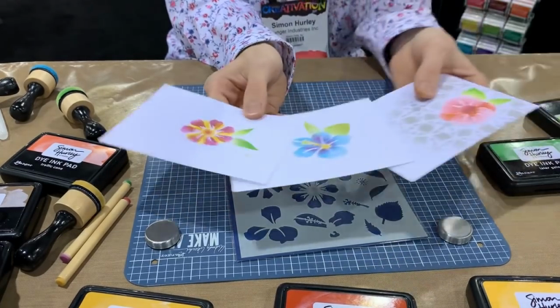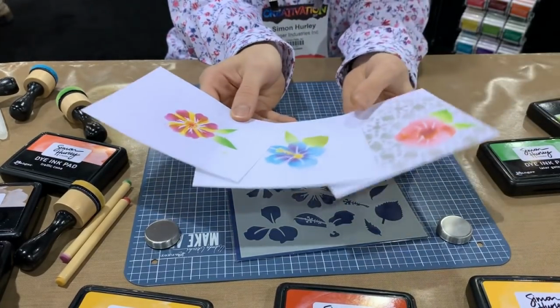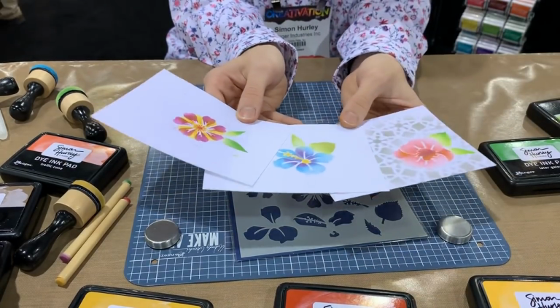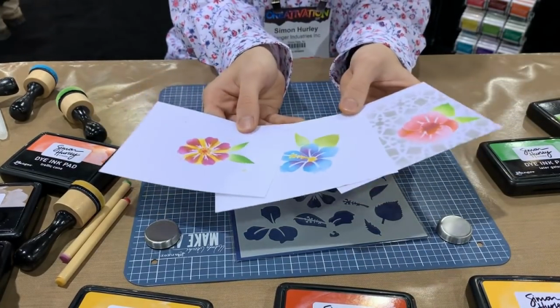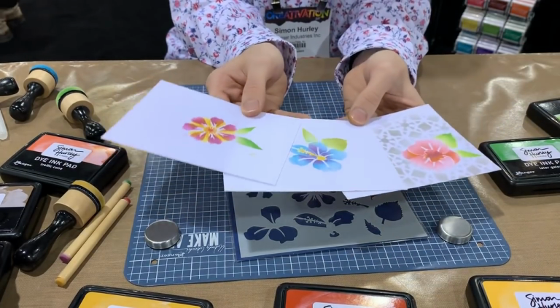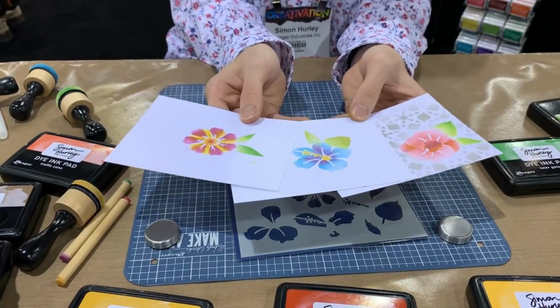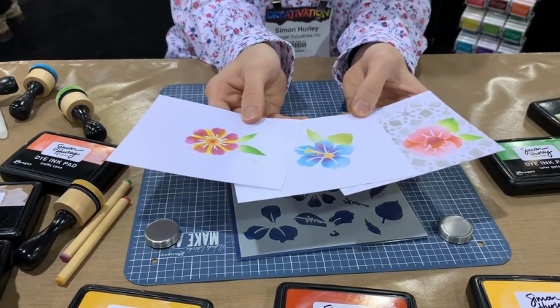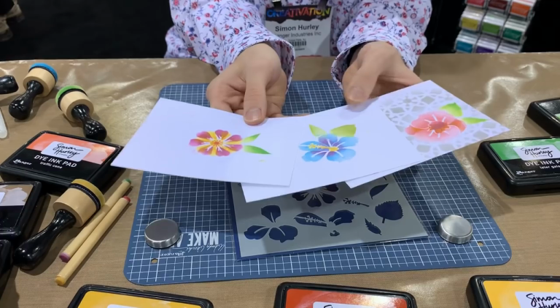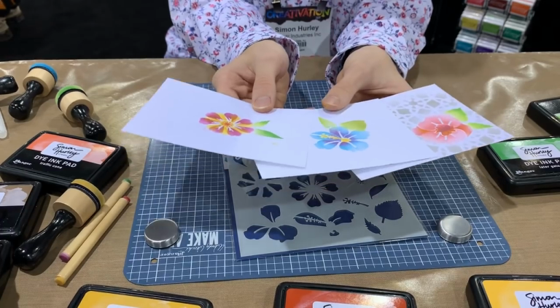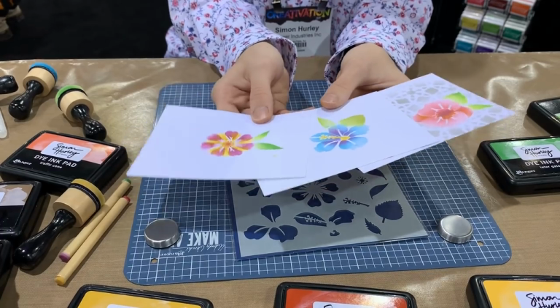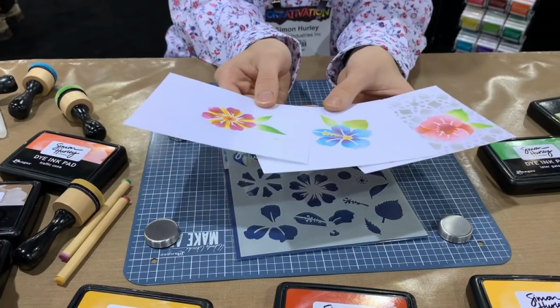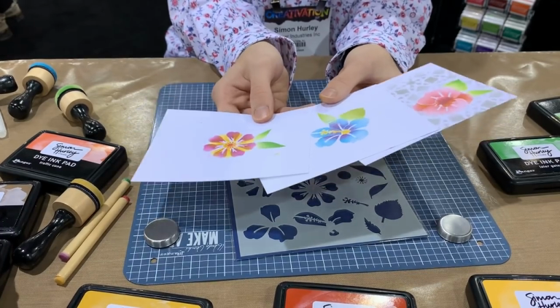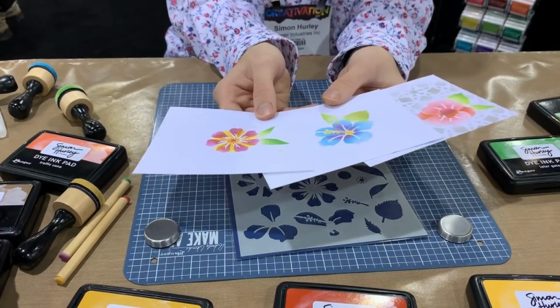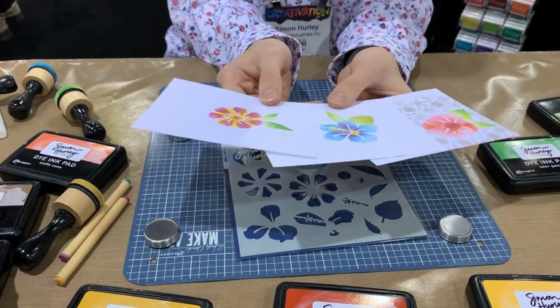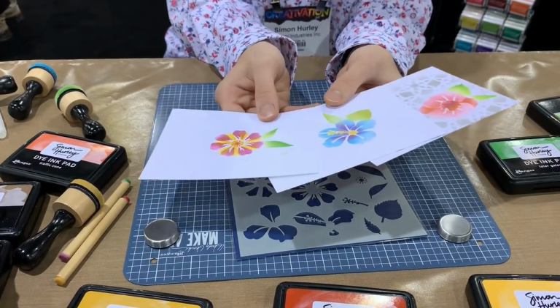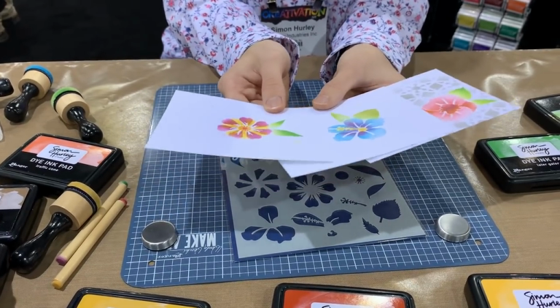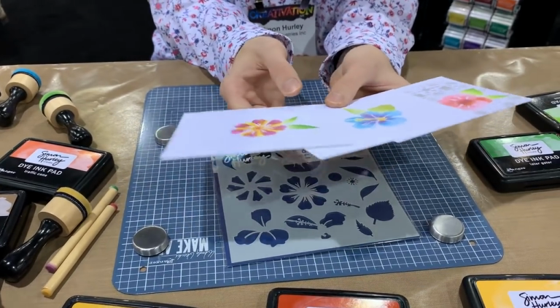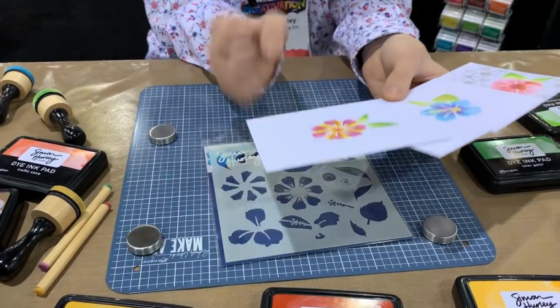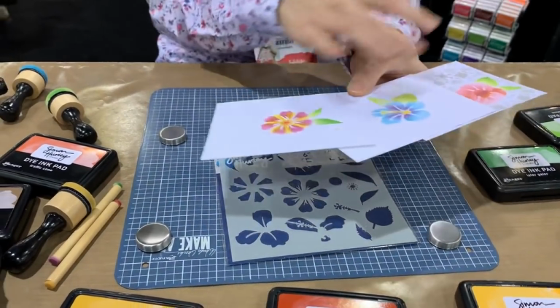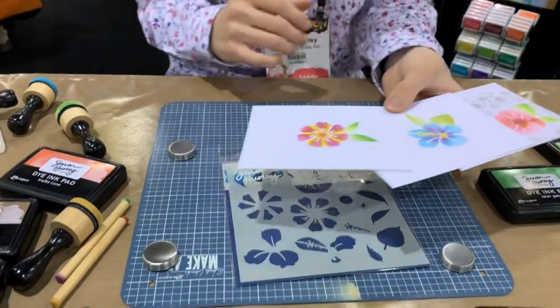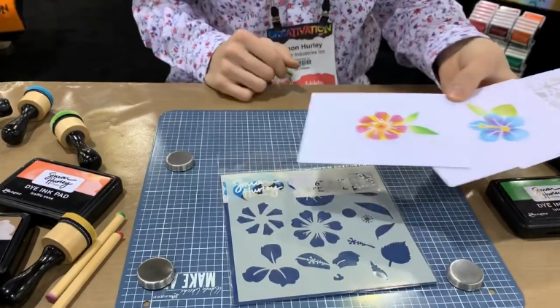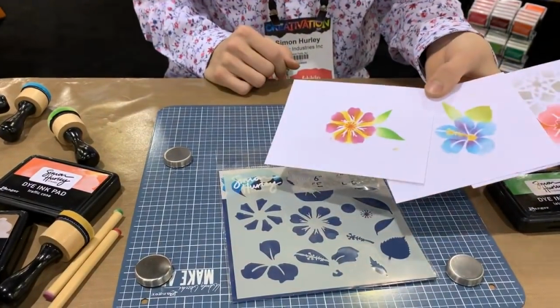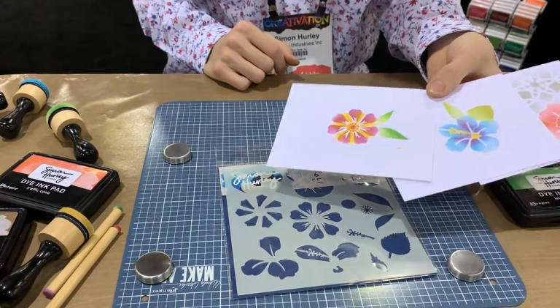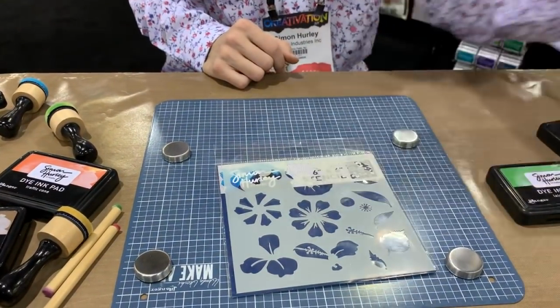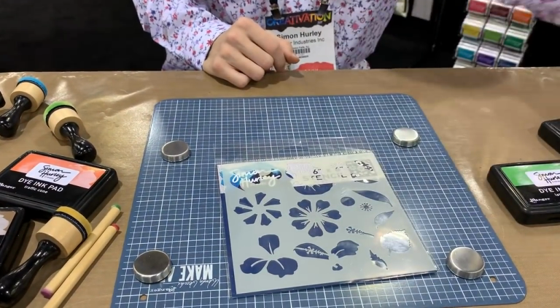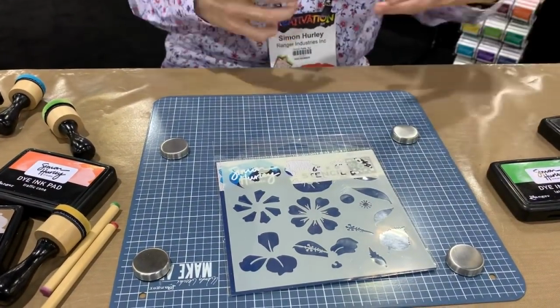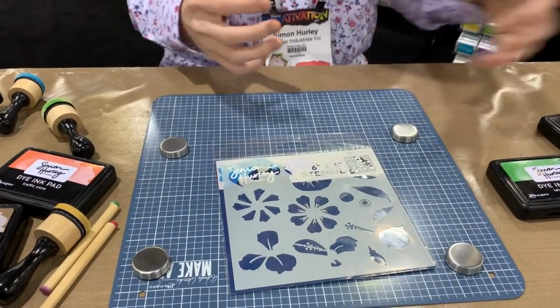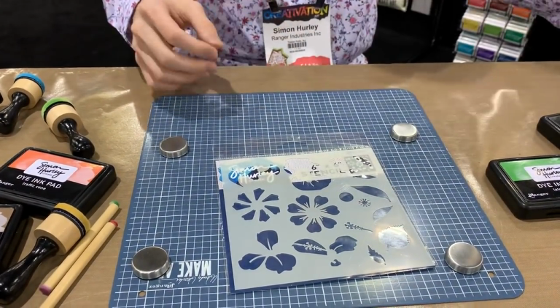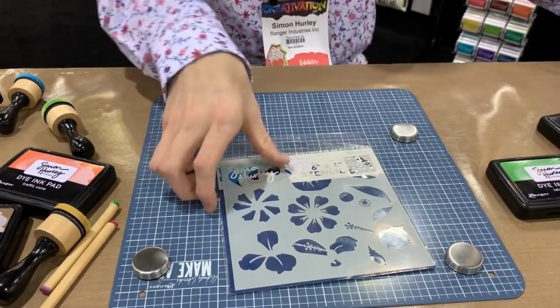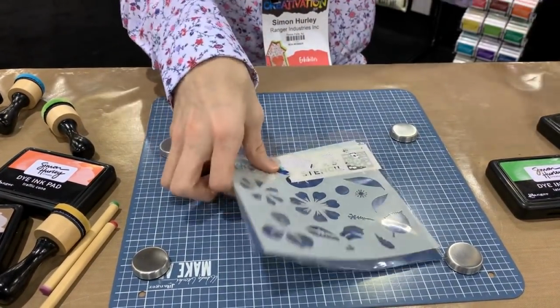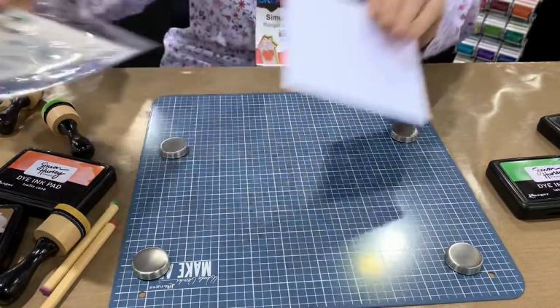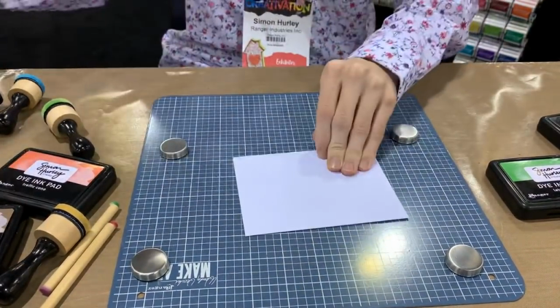These are the three different types of florals you can create with this. It really creates an awesome effect on your cards and you're able to create lots of different examples with different leaves and backgrounds. I didn't want to limit it to a stamp because then you have lots of options with this stencil.